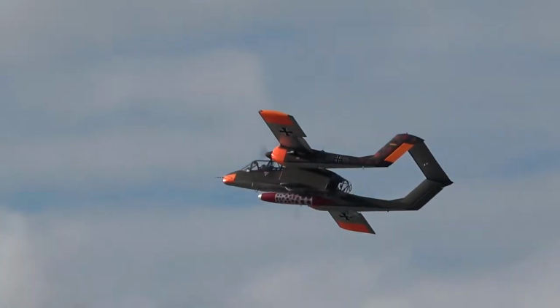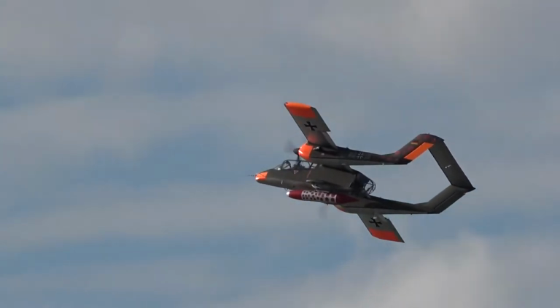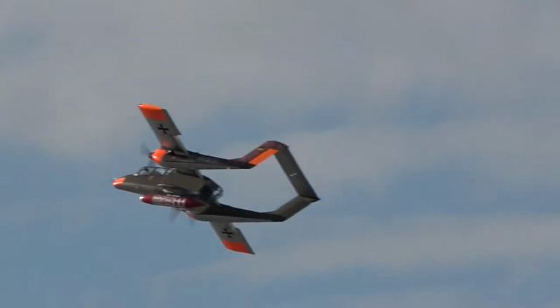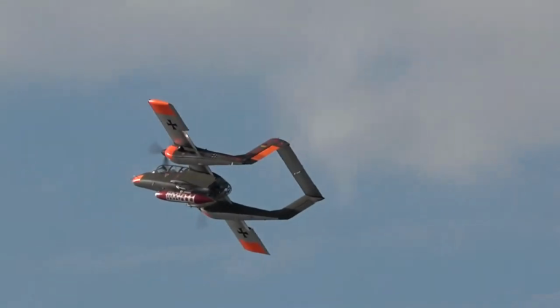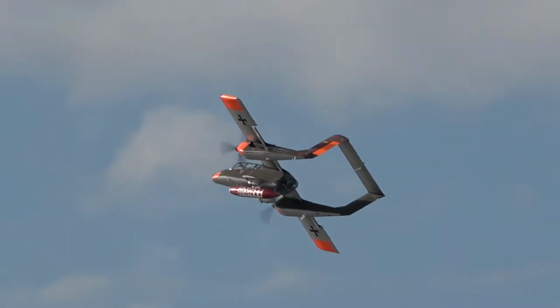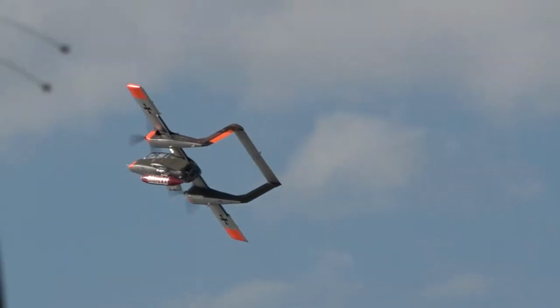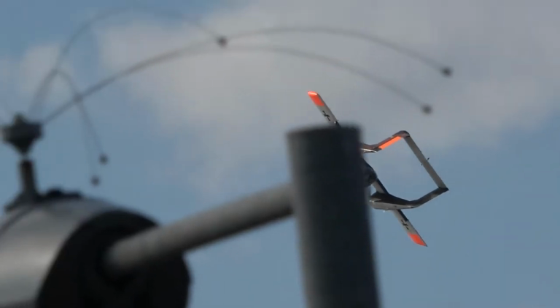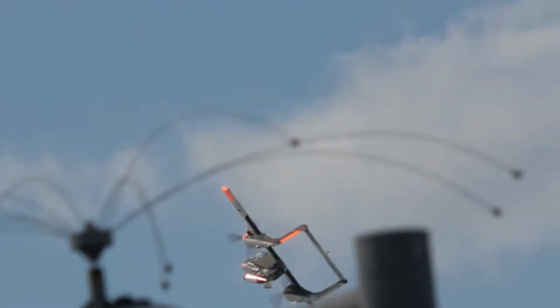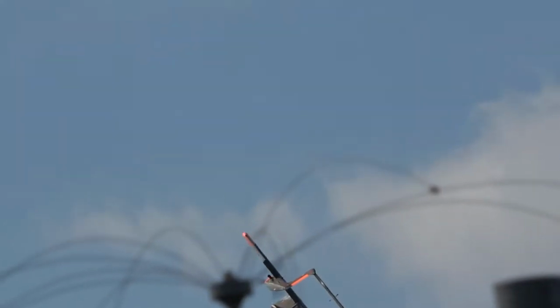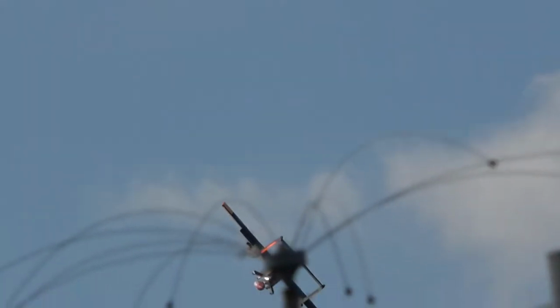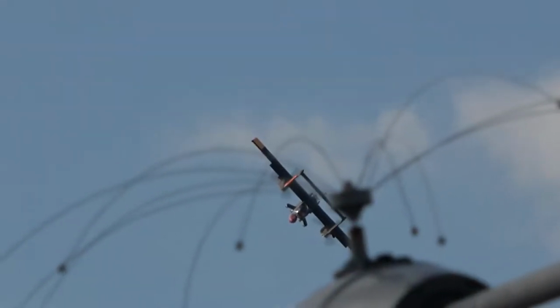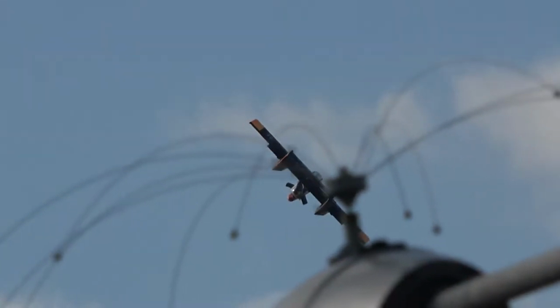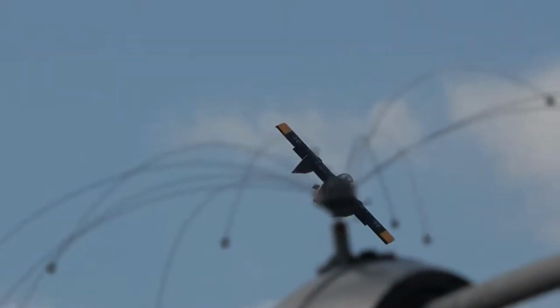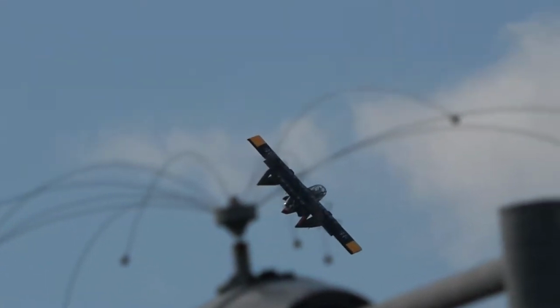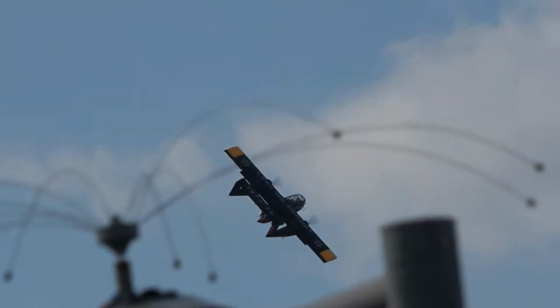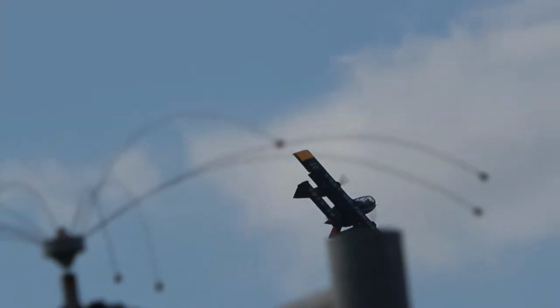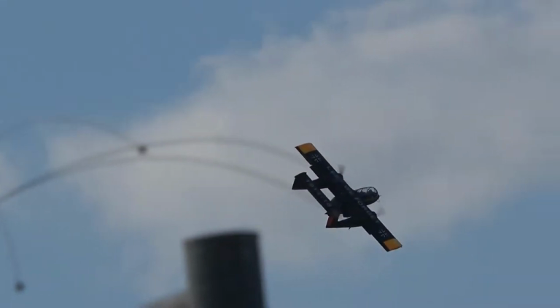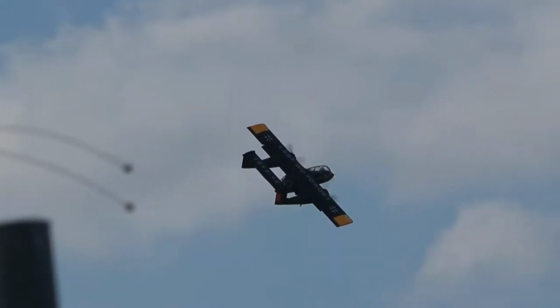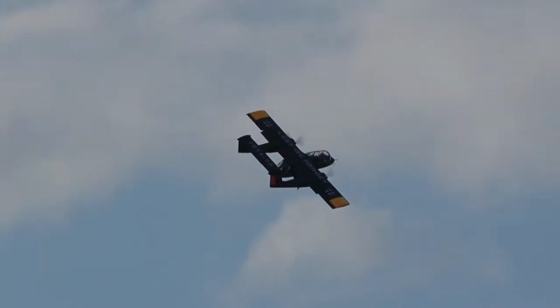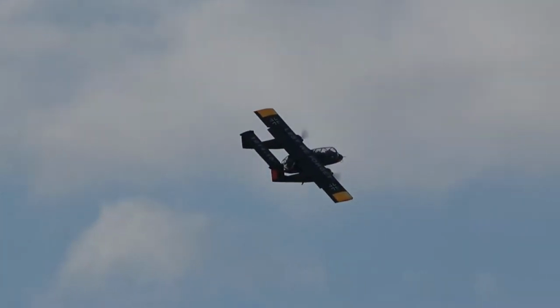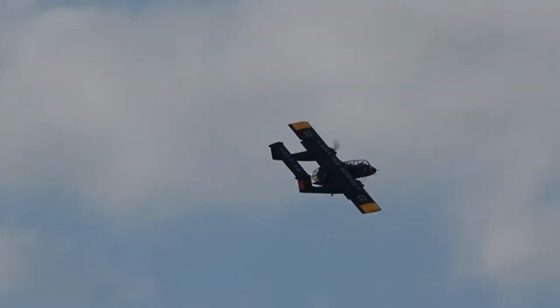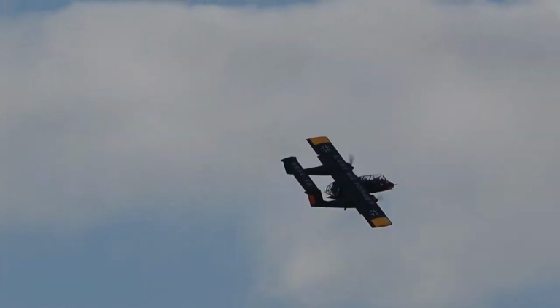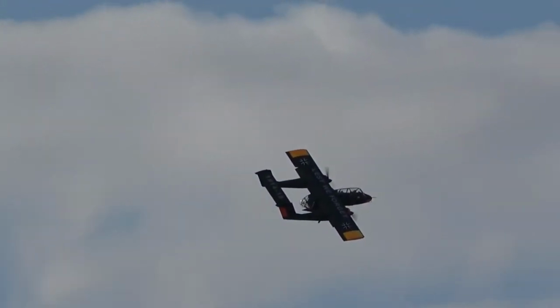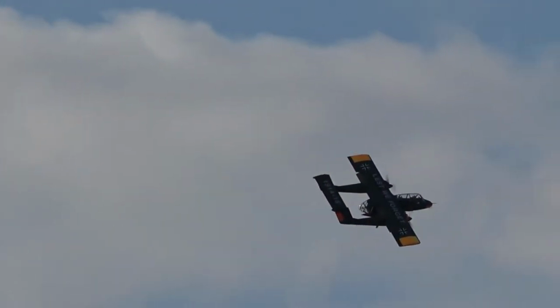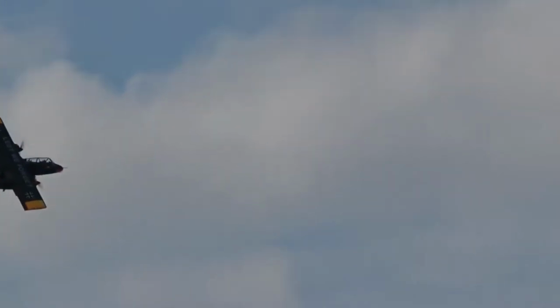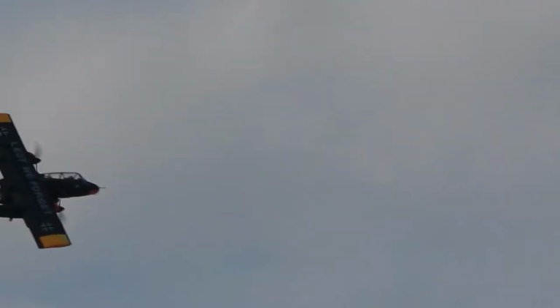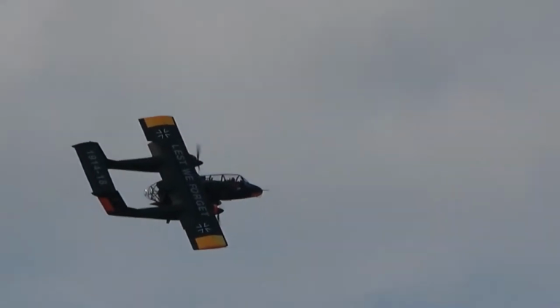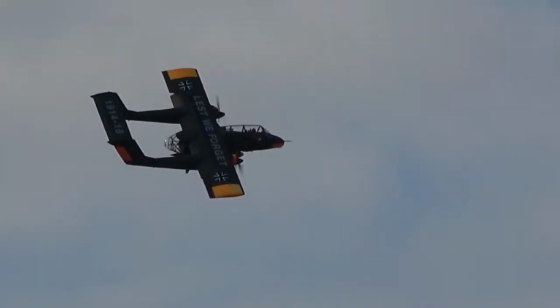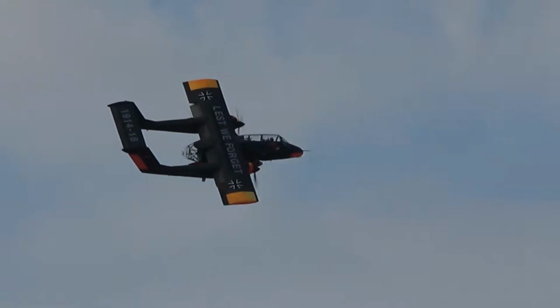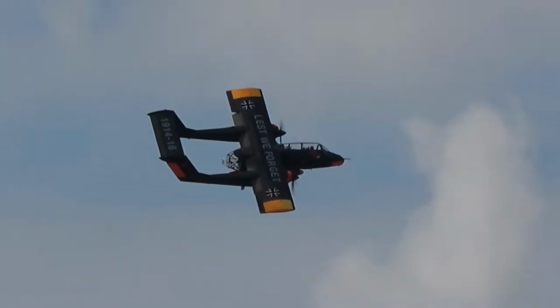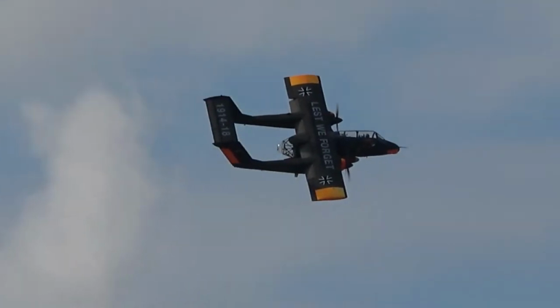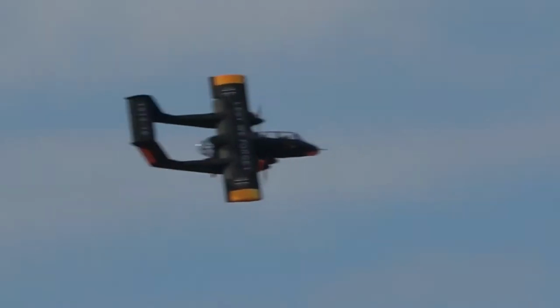Tony De Bruyne is our pilot, very well-known. I know Tony from Dayton's airshow. He's done a lot of work on television commercials — if you want a car dropped properly from a plane, he's your man.